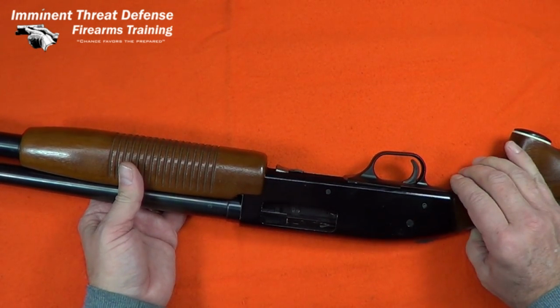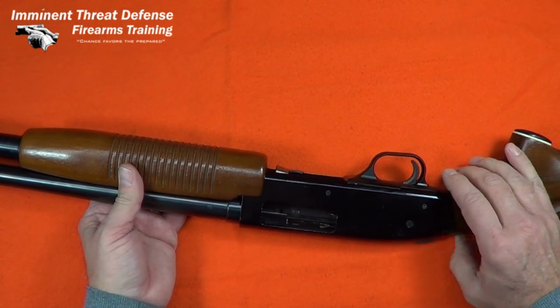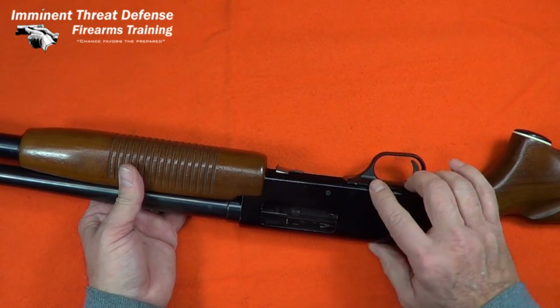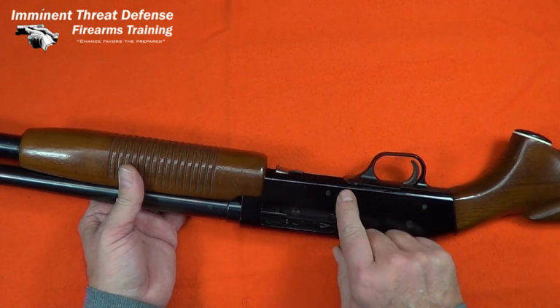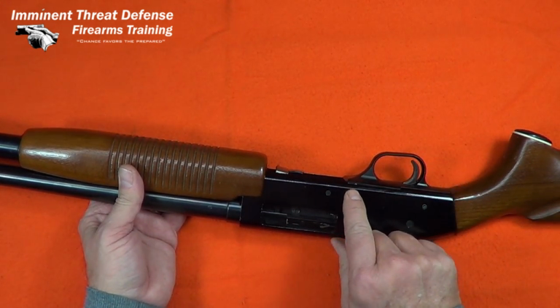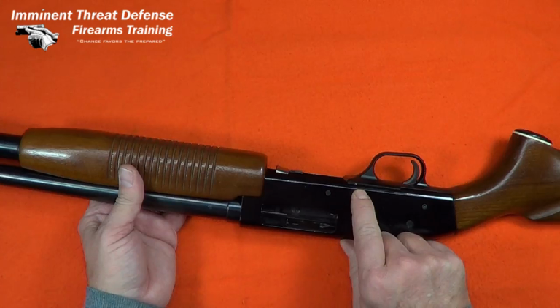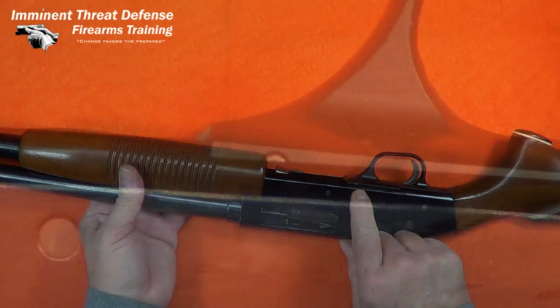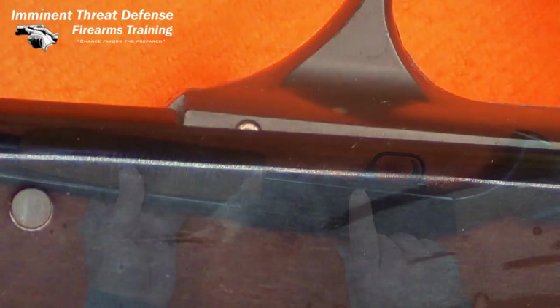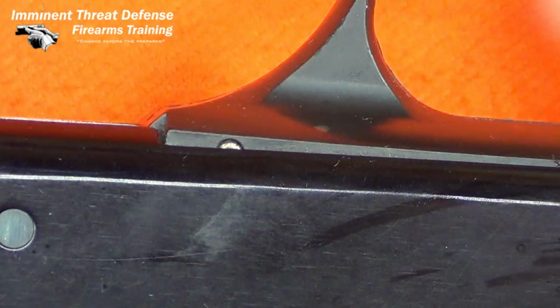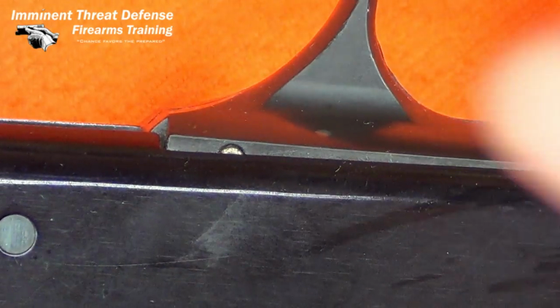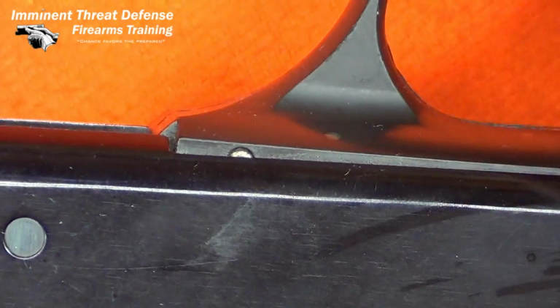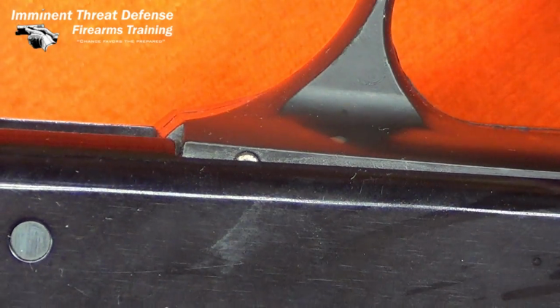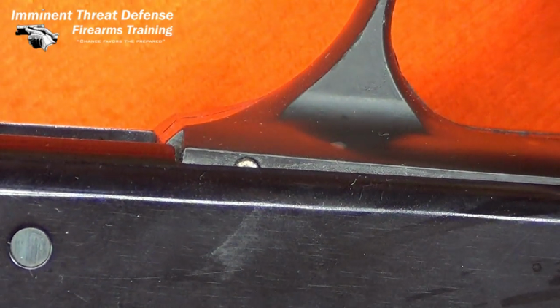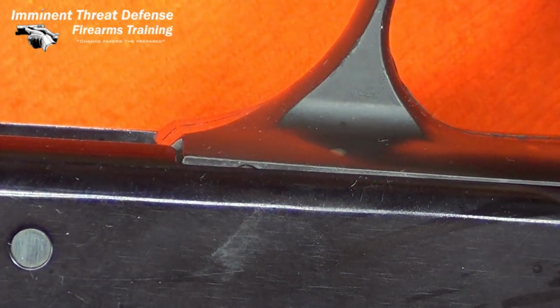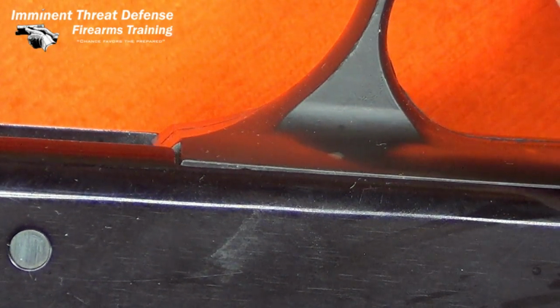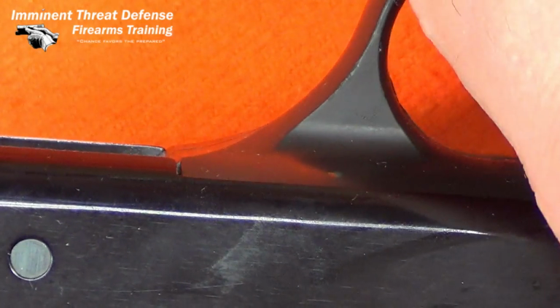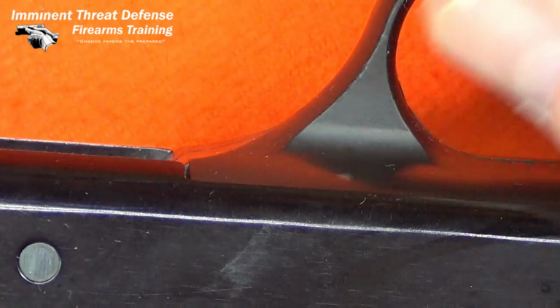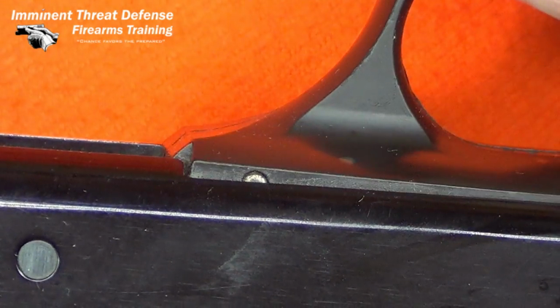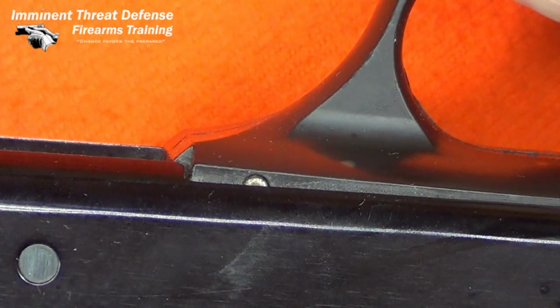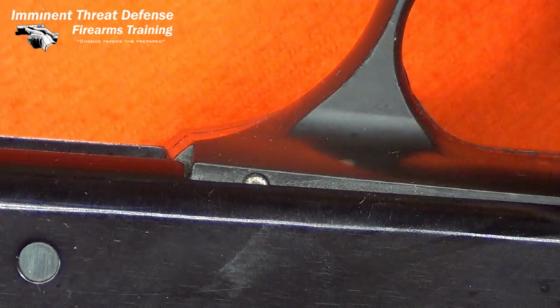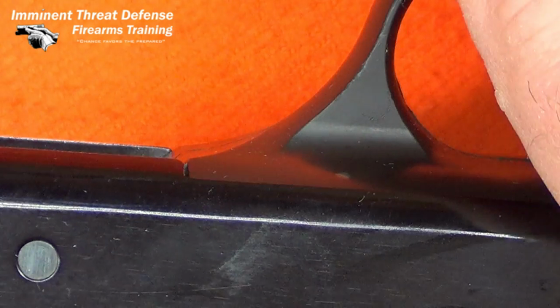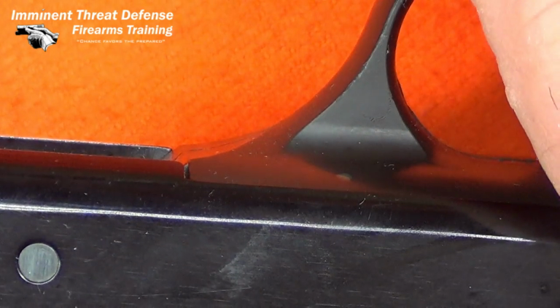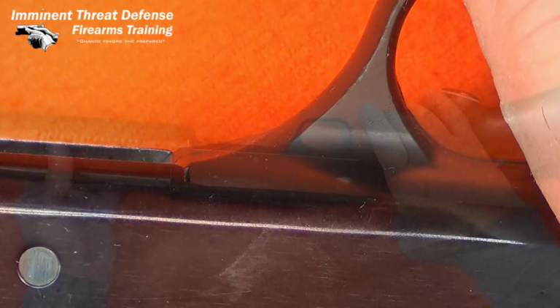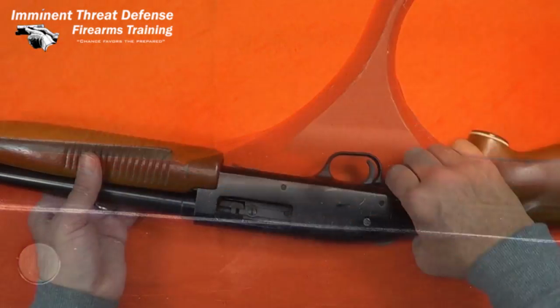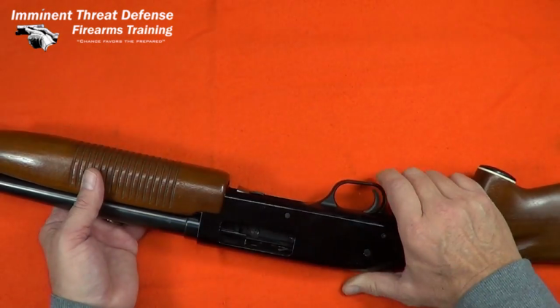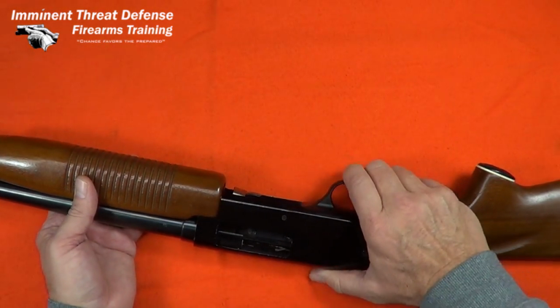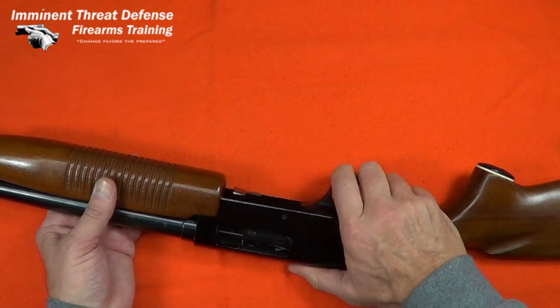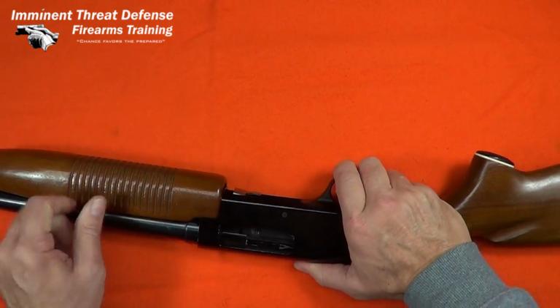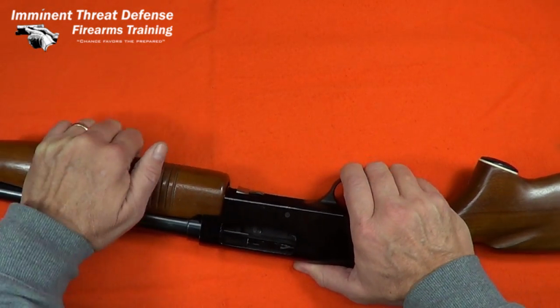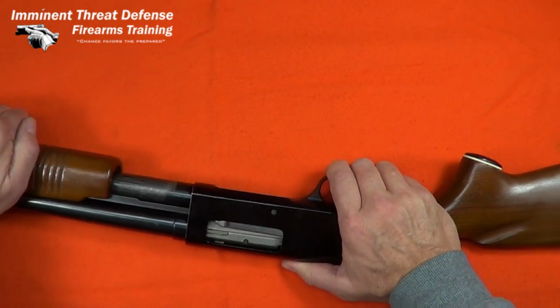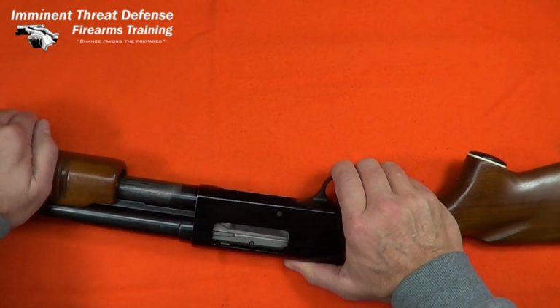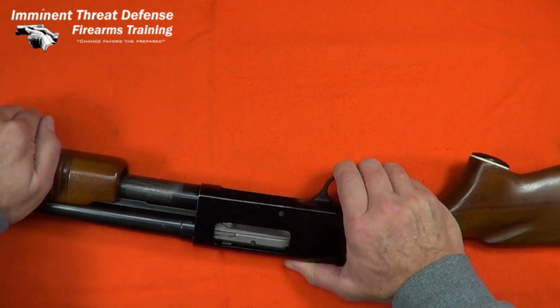This gun is identical to the Mossberg 500. It was made for Montgomery Wards. I noticed the trigger housing is standing a little proud here and clearly something's gotten loose inside. So let's pull the trigger housing out and have a closer look at it.